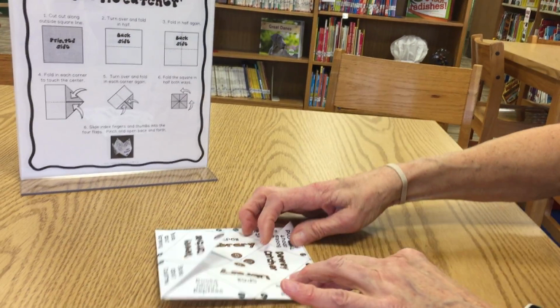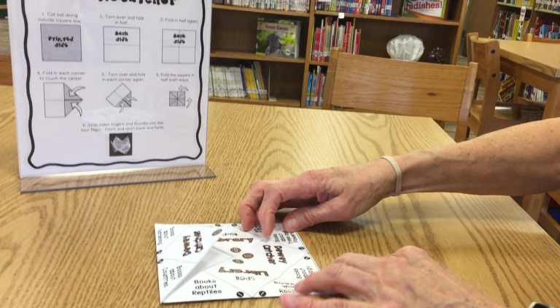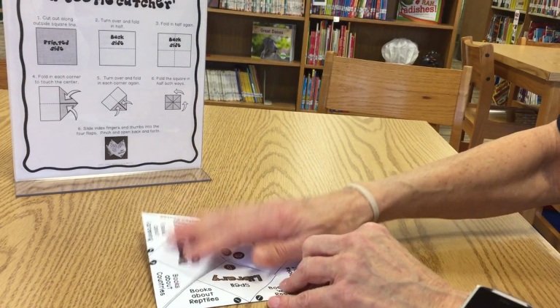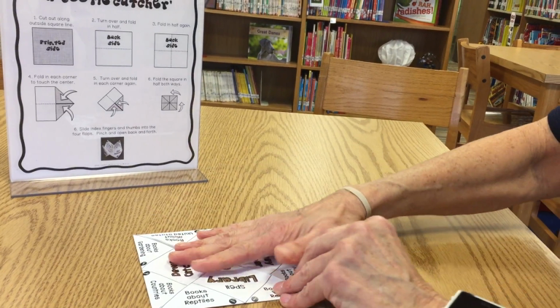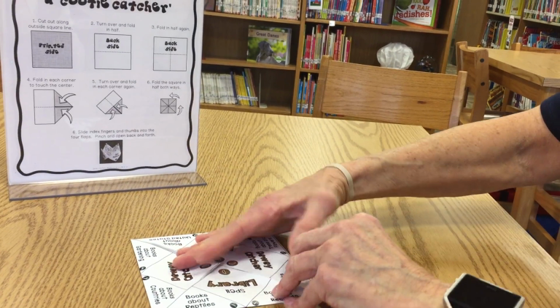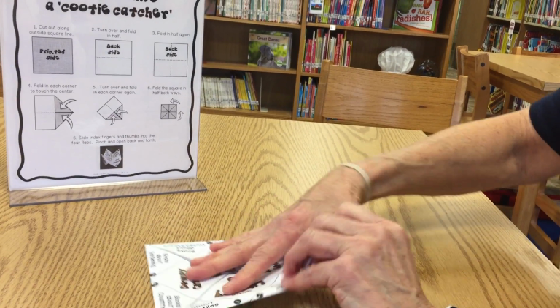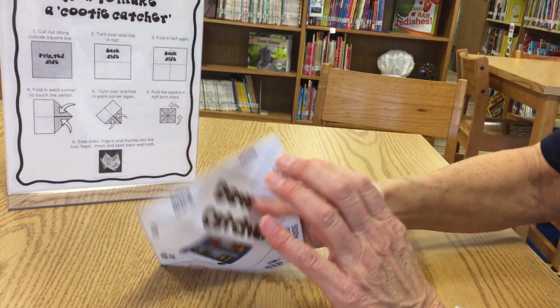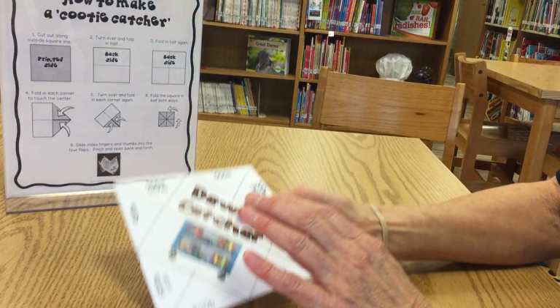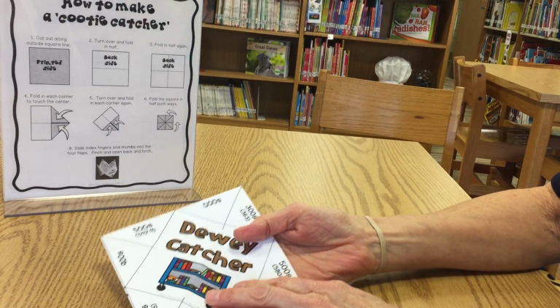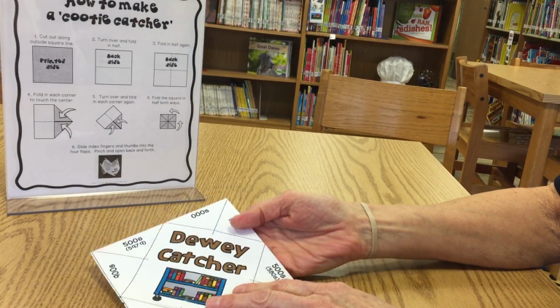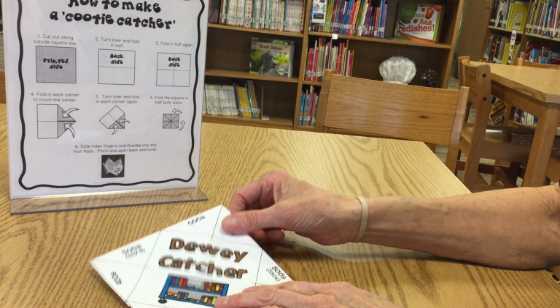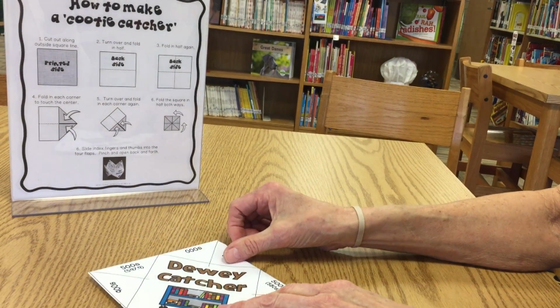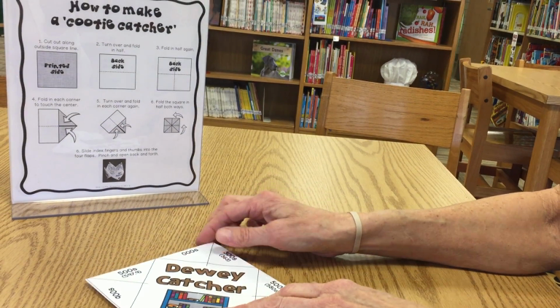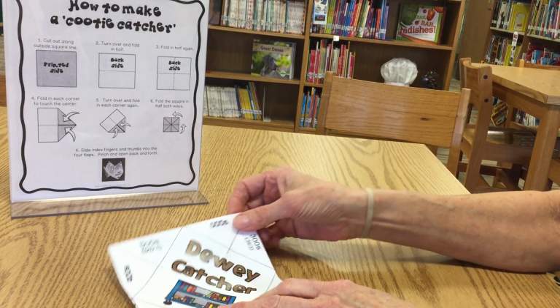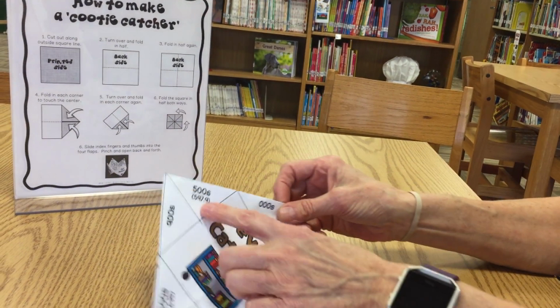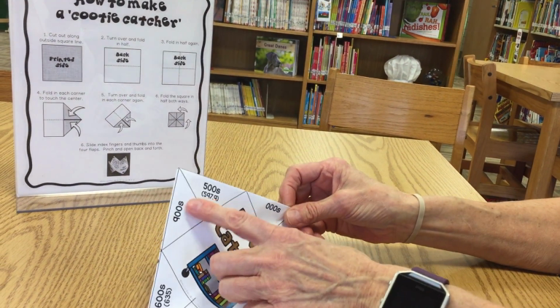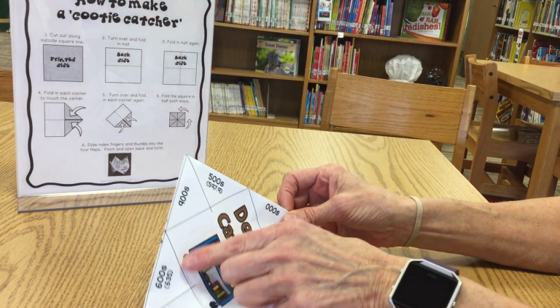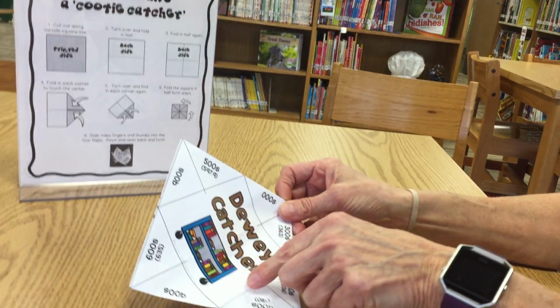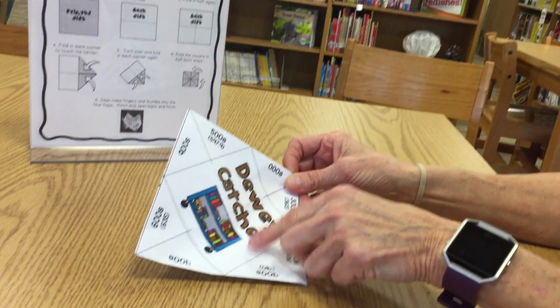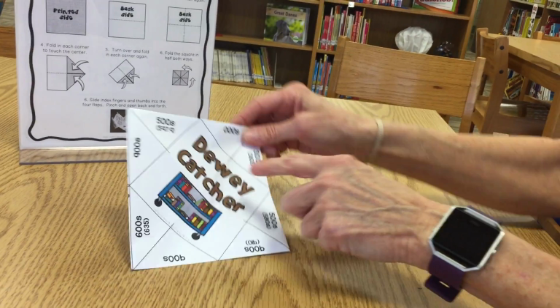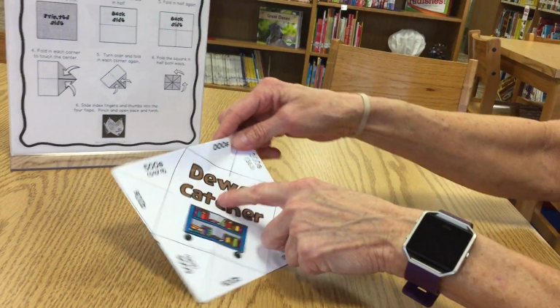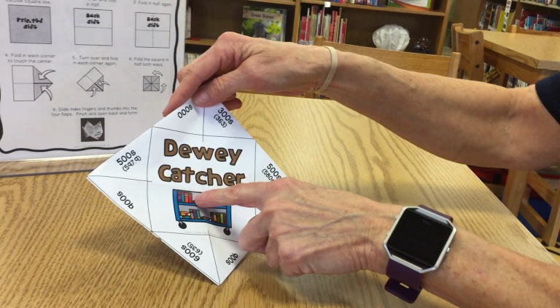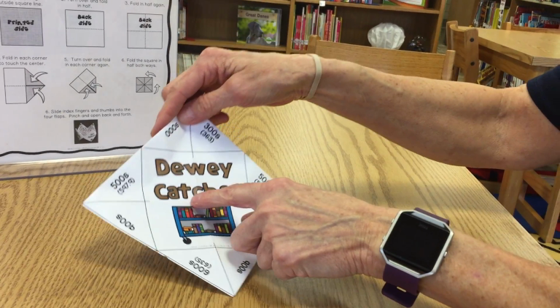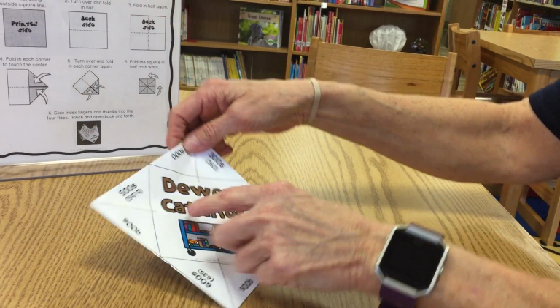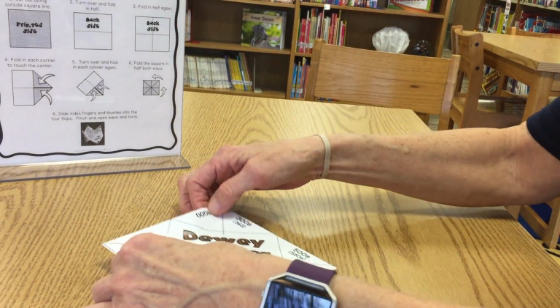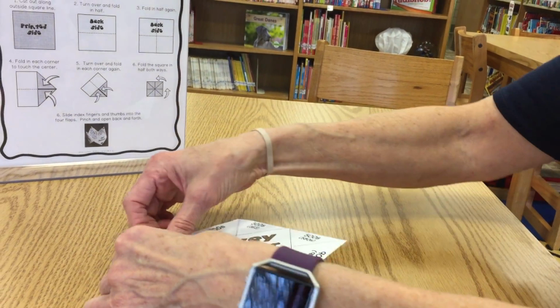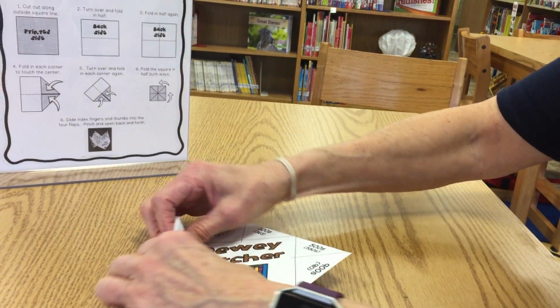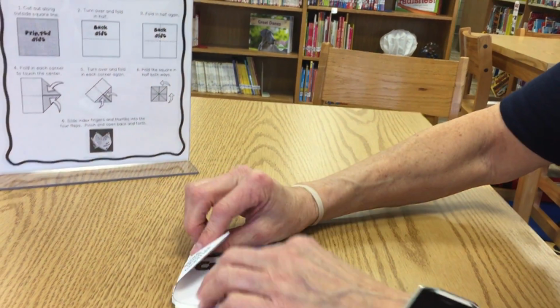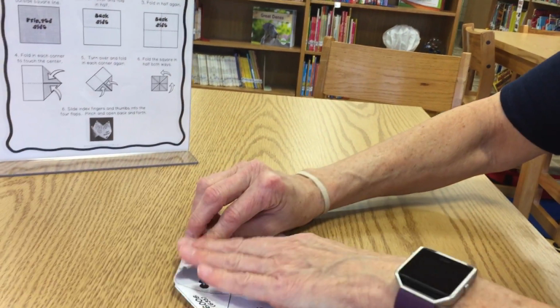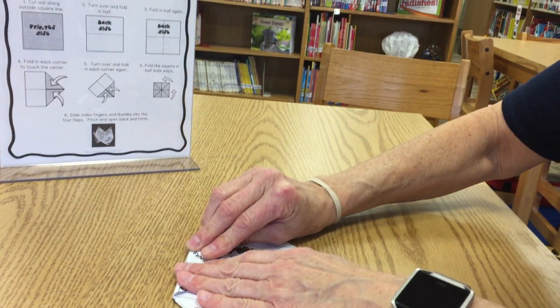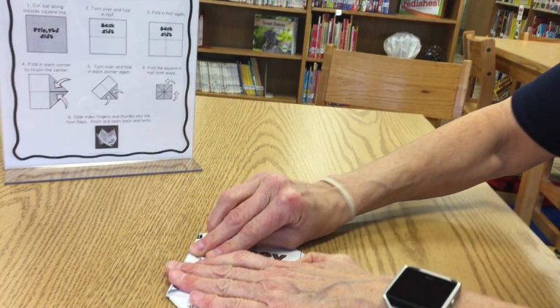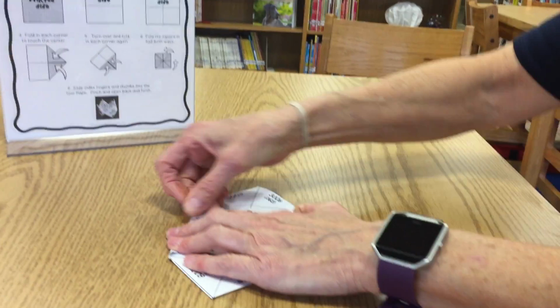Step five is to turn it over and fold each corner in again. So the numbers should be up, the Dewey Catcher should be up, and we're going to fold in each corner.